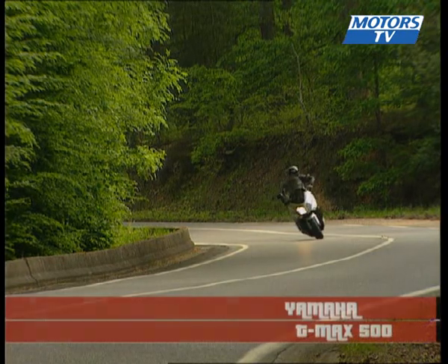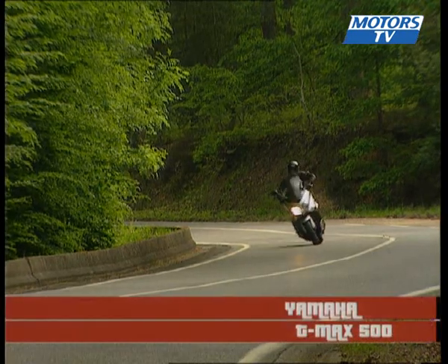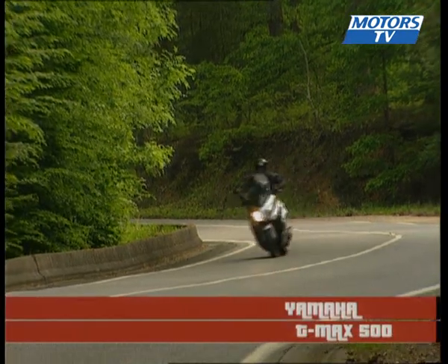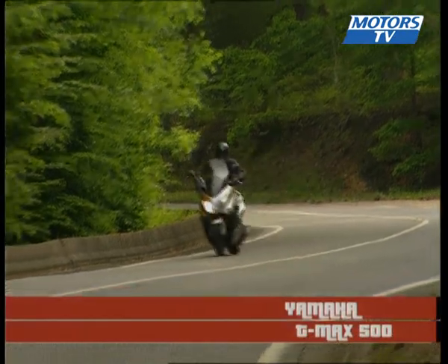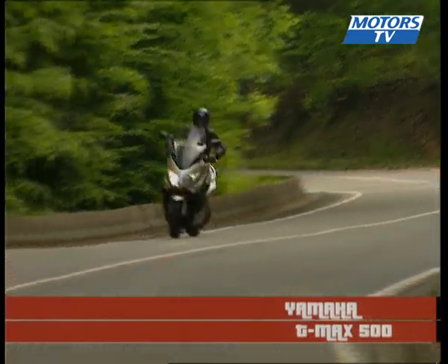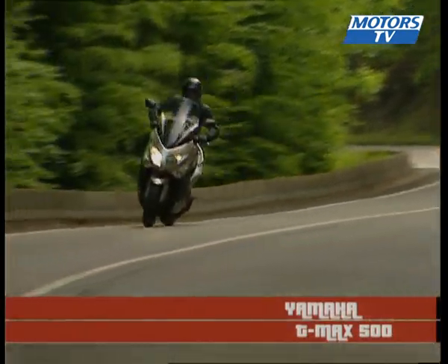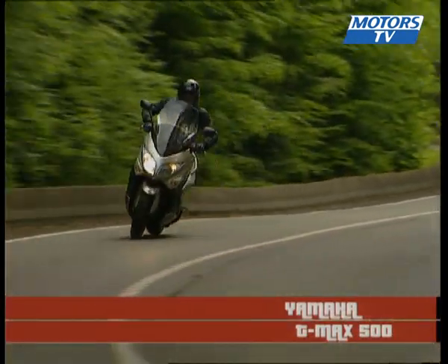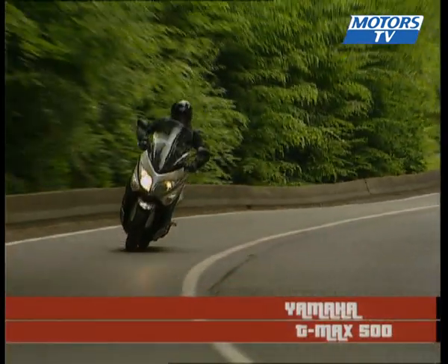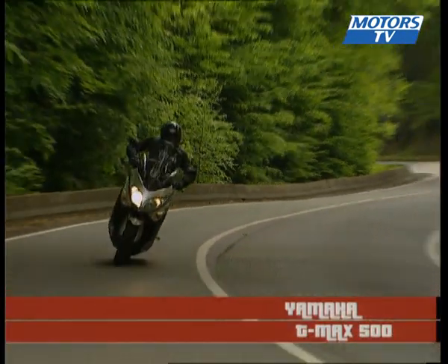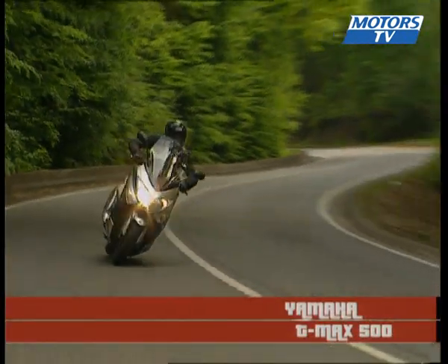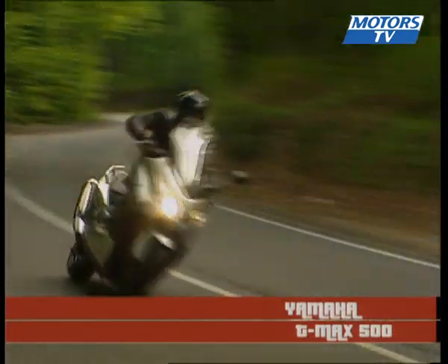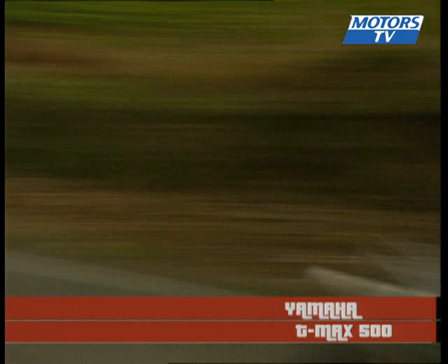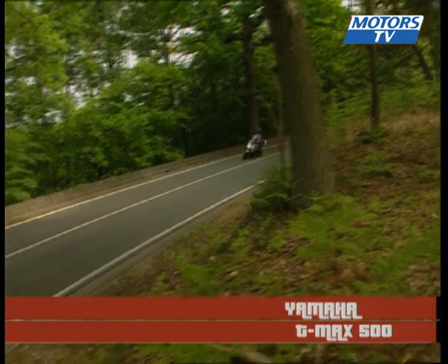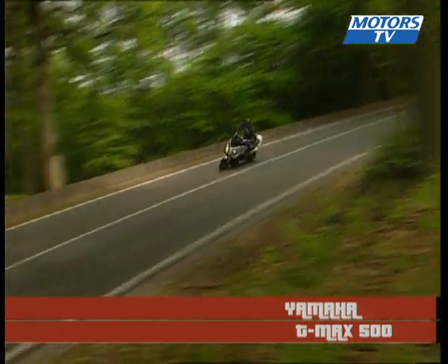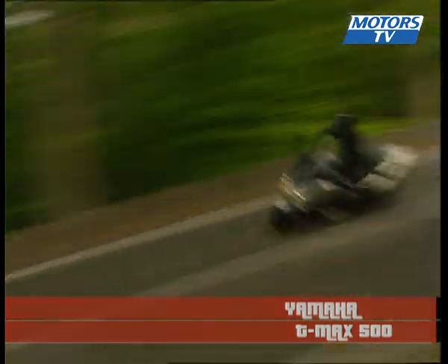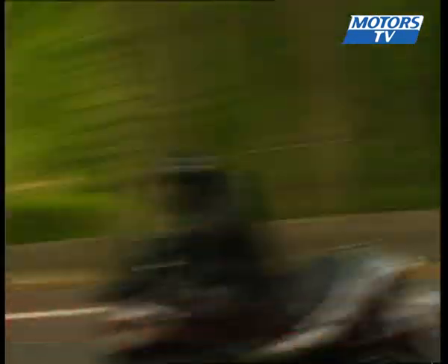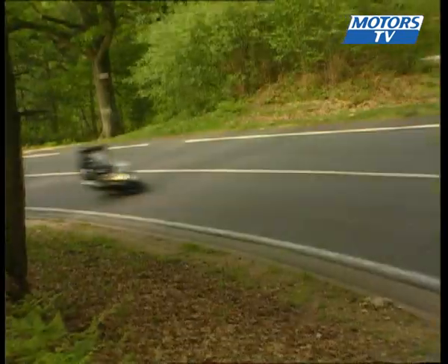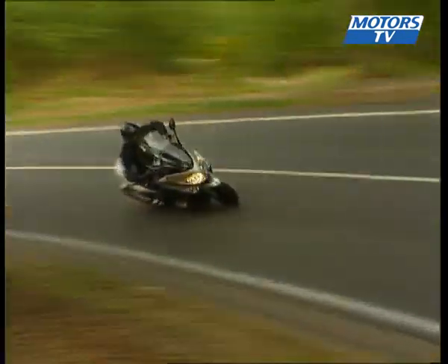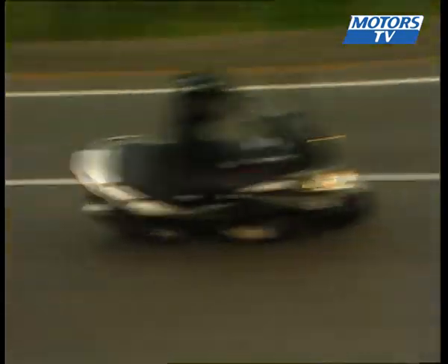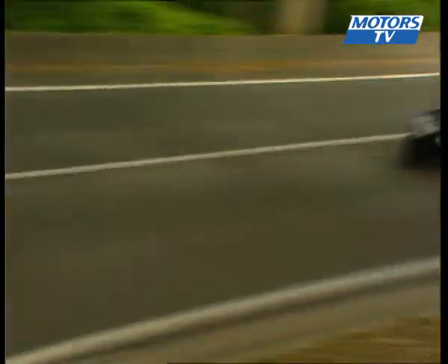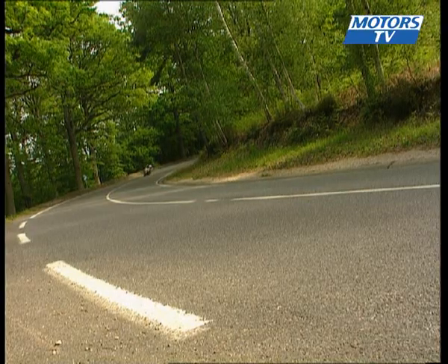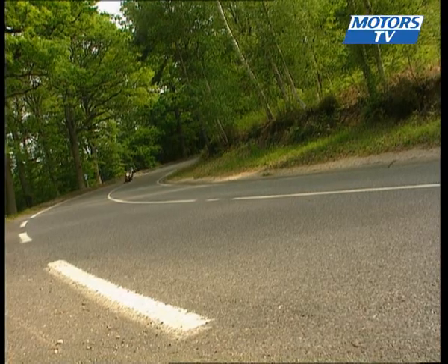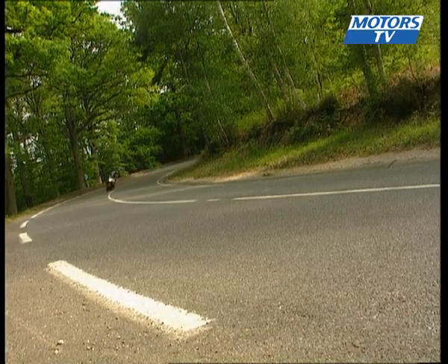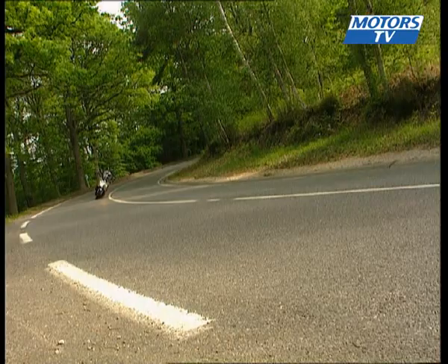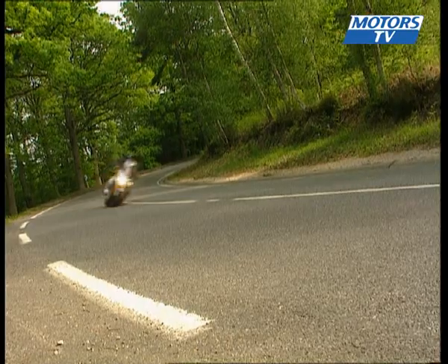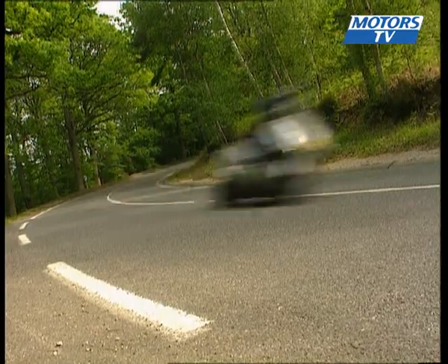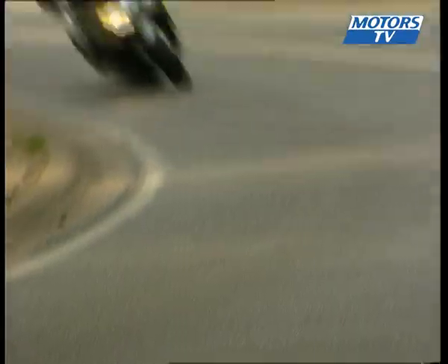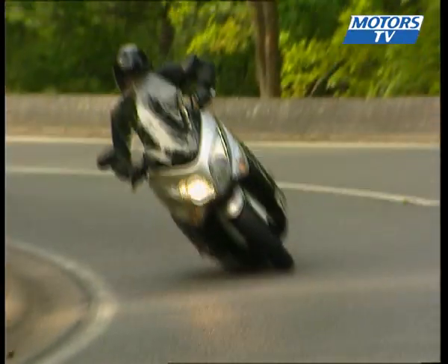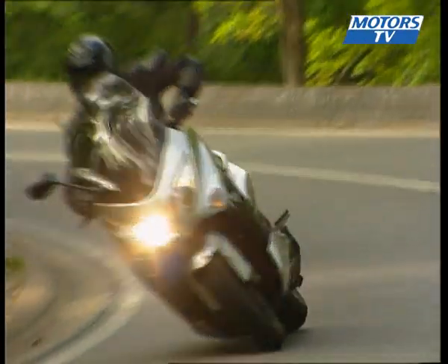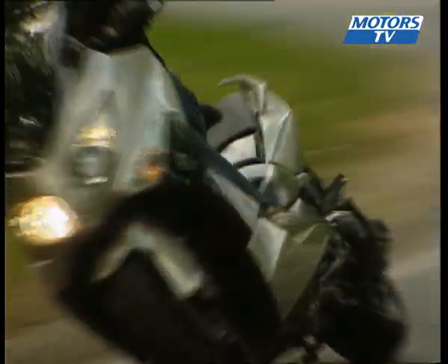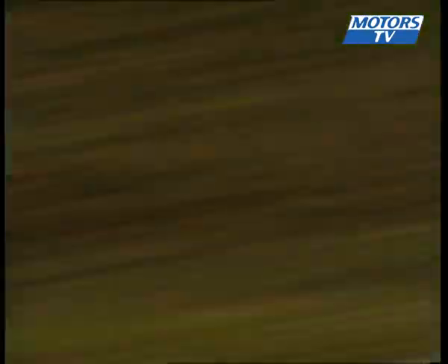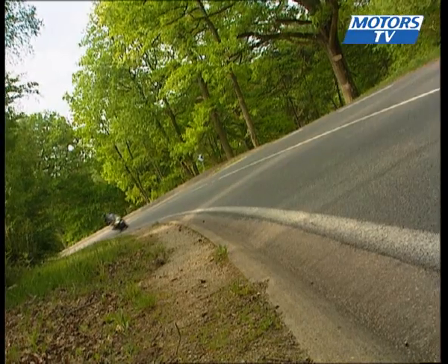Known as a reference in the world of maxi scooters, the new T-Max retains the base that has made it so famous: its sporty 500cc engine. The redesigned aluminium frame is 5kg lighter than the previous version, providing an increased power-to-weight ratio.